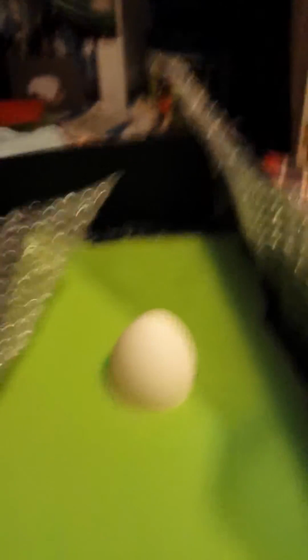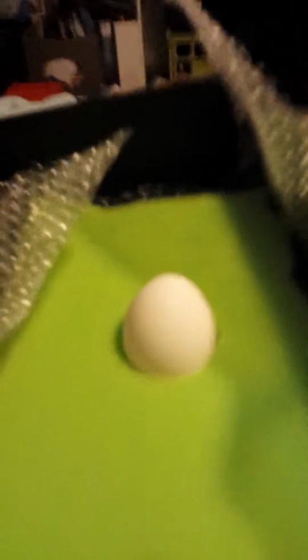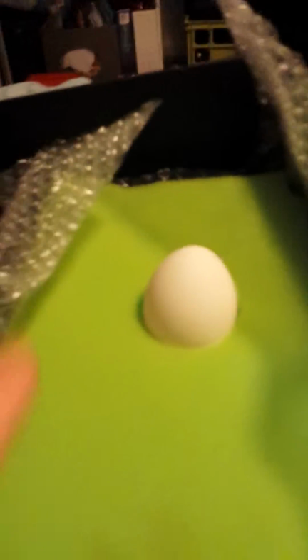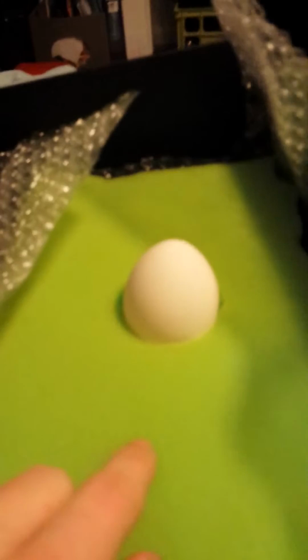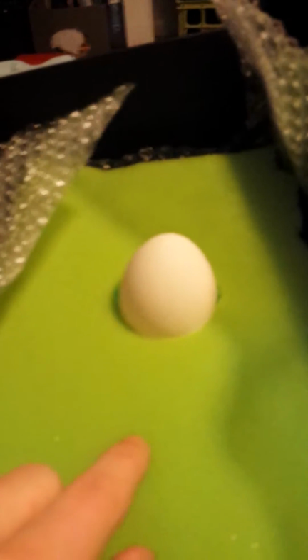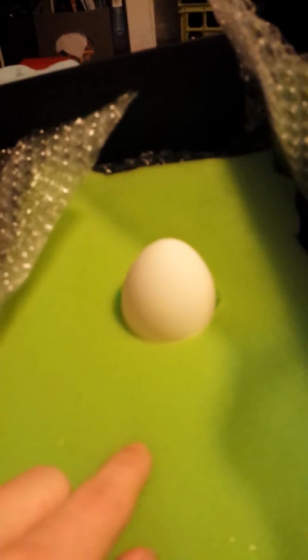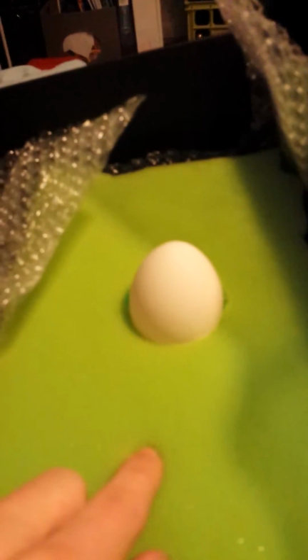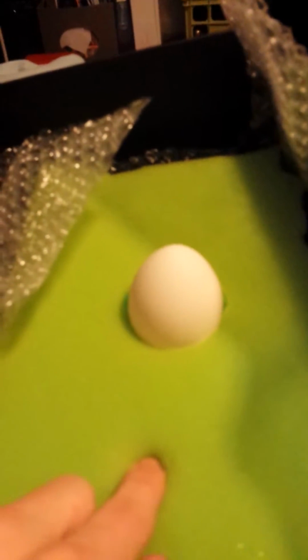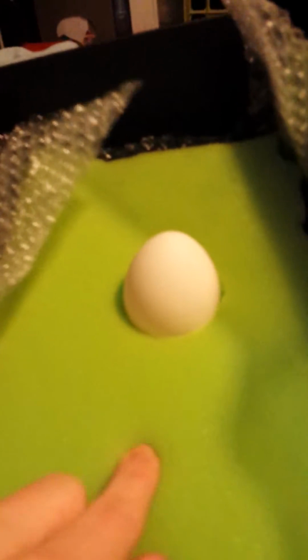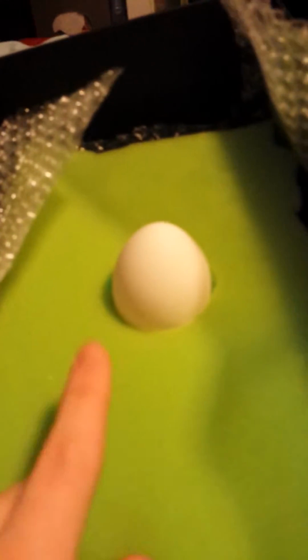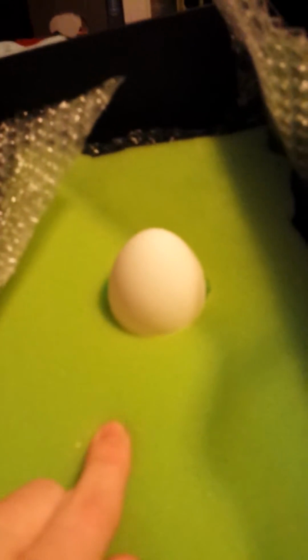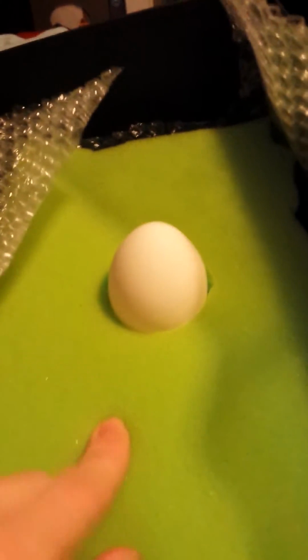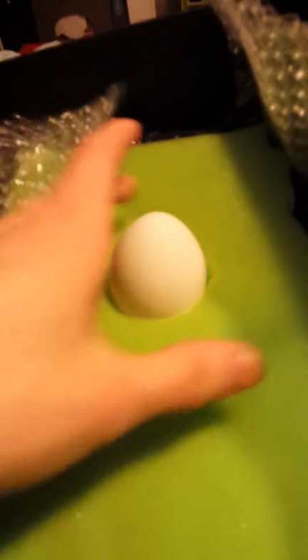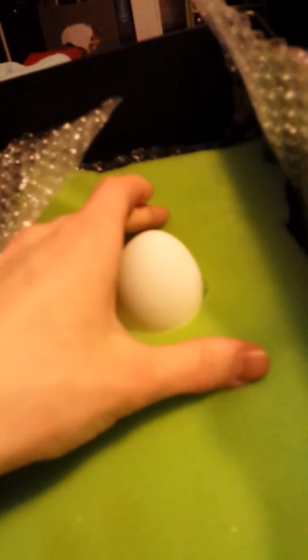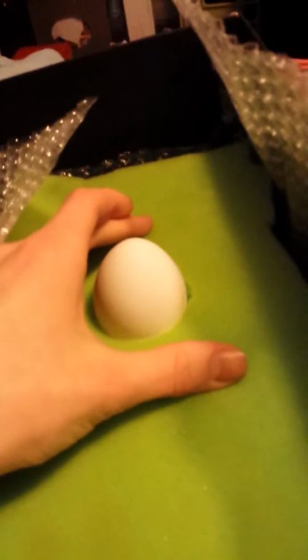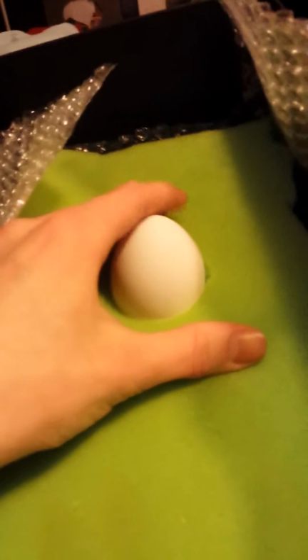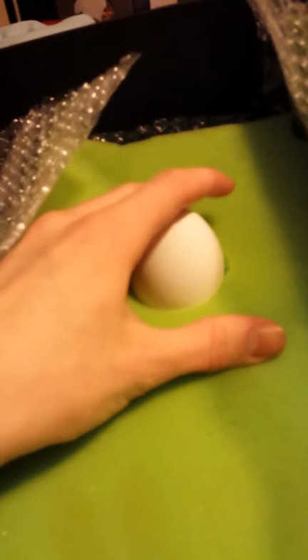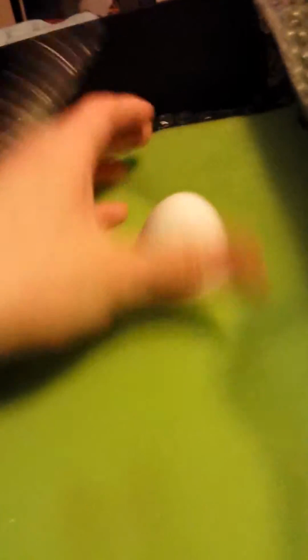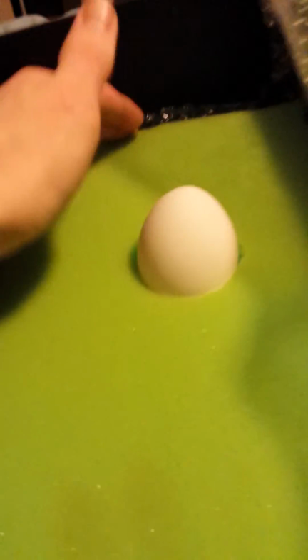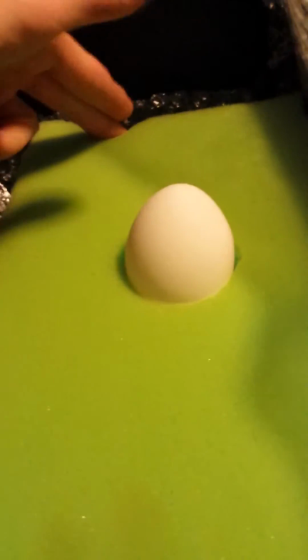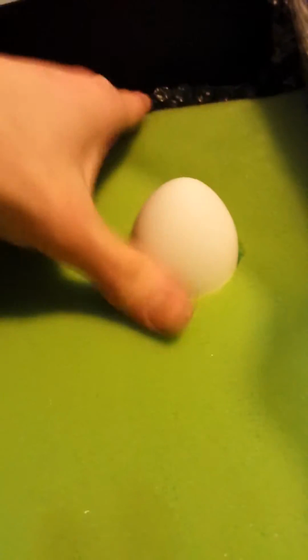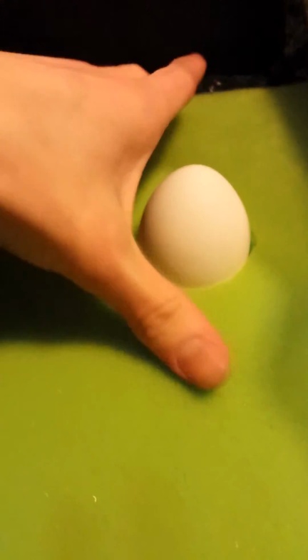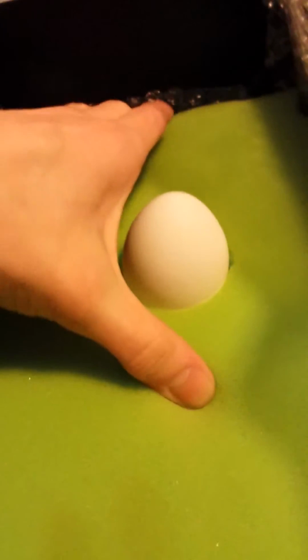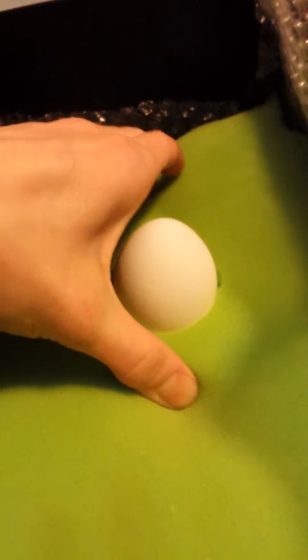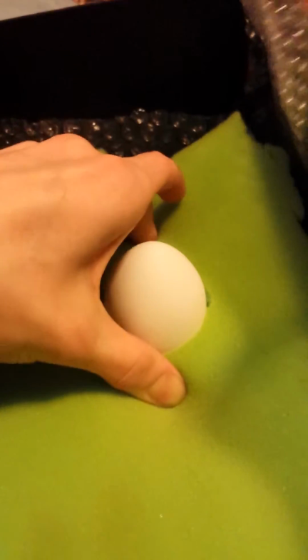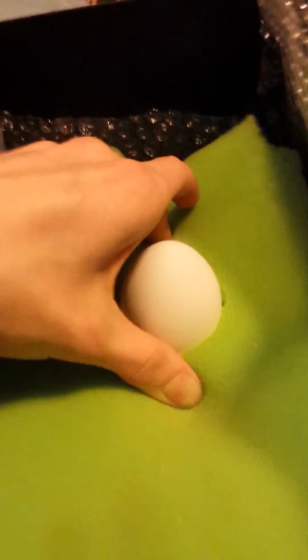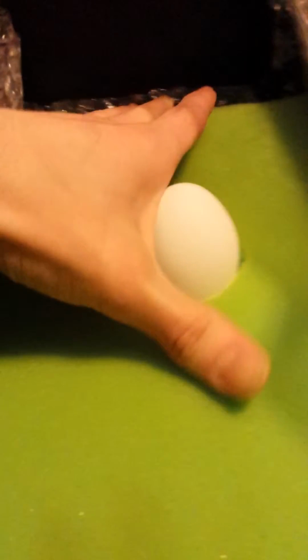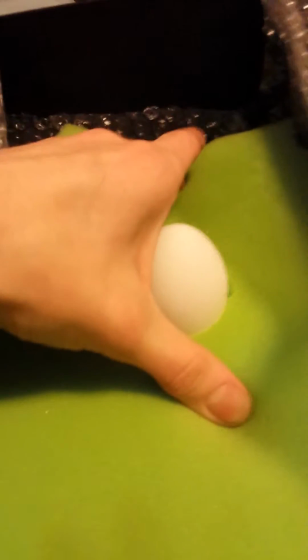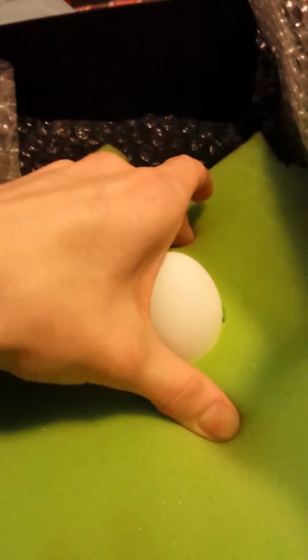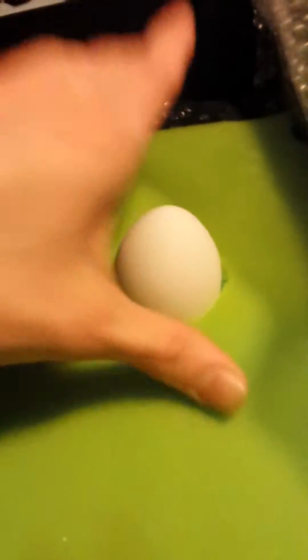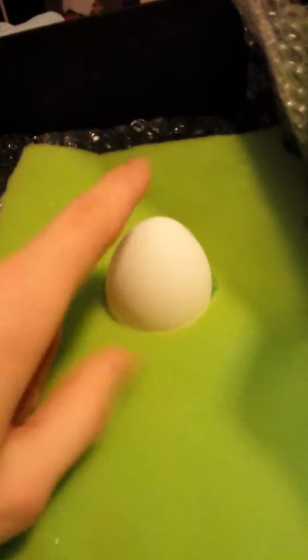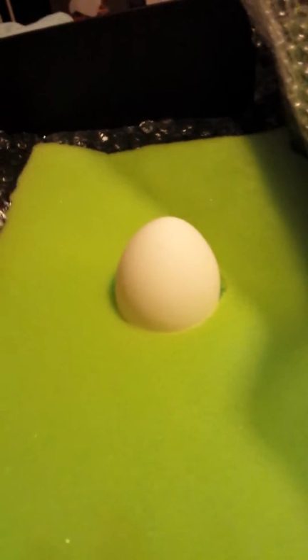Due to the fact that impulse is based off of force times time, what this construction foam does is it applies a lesser force over a longer period of time. You can squeeze the egg here and it will not actually break.